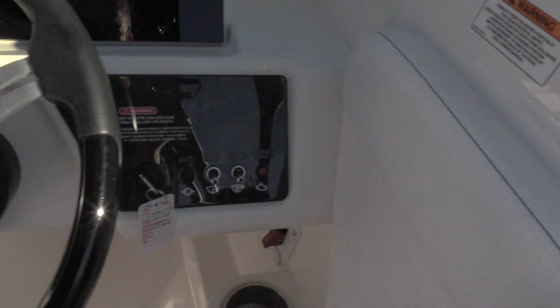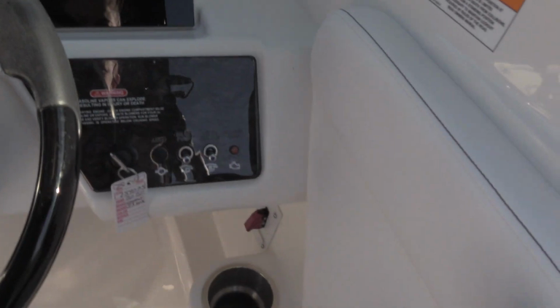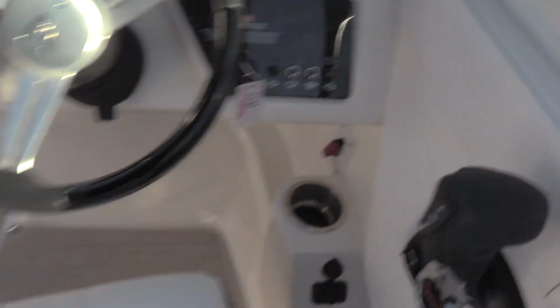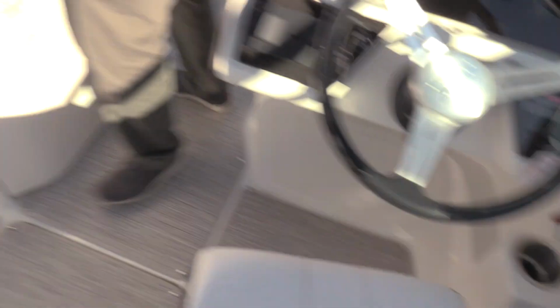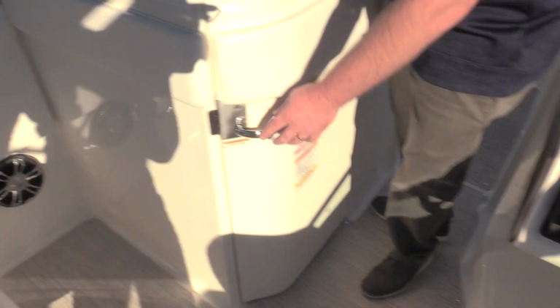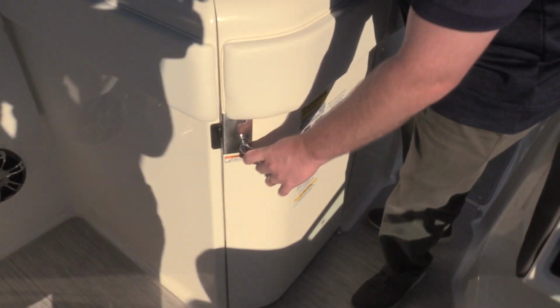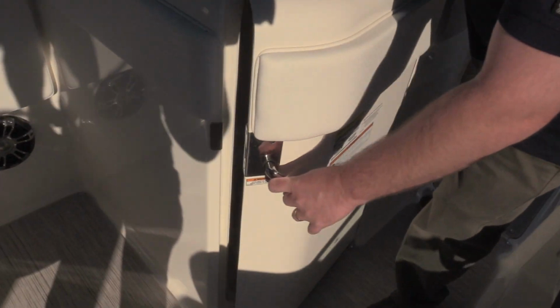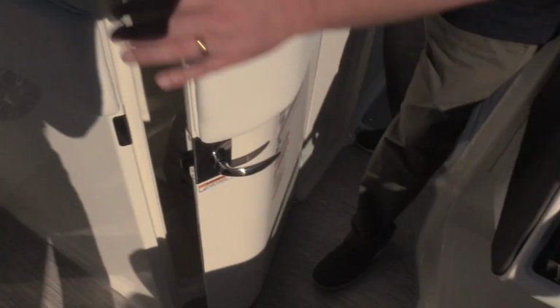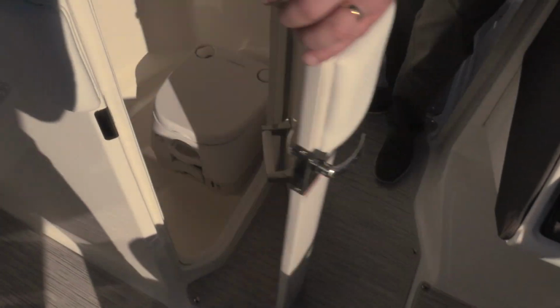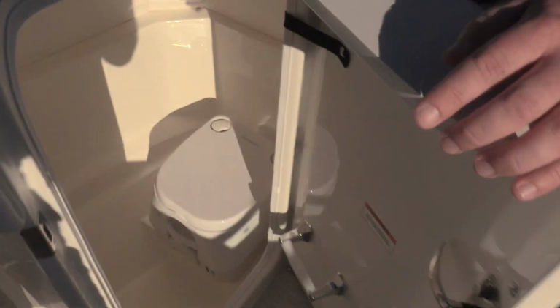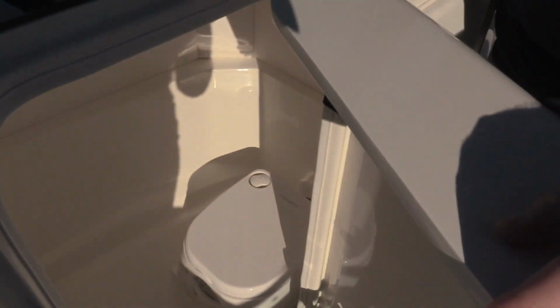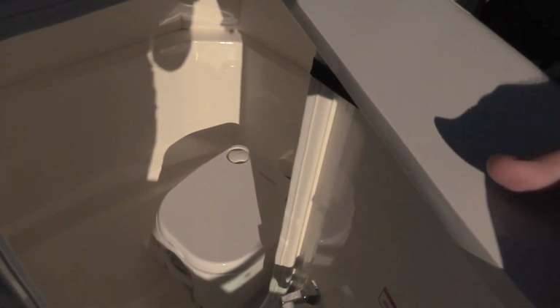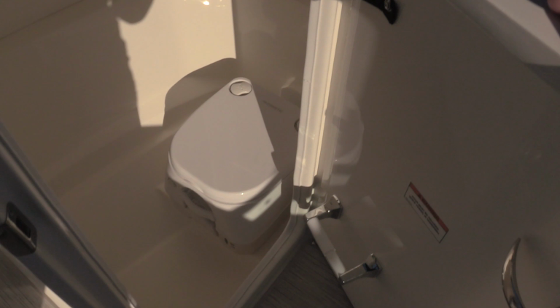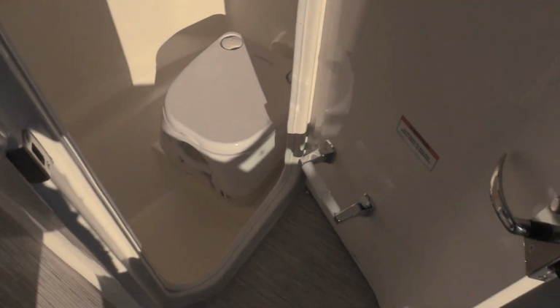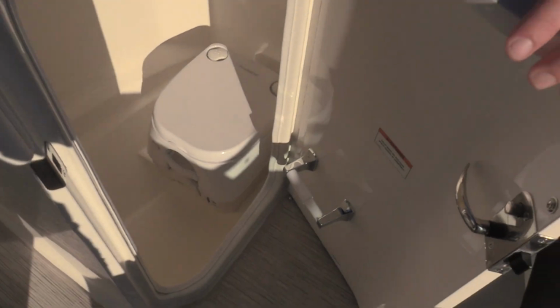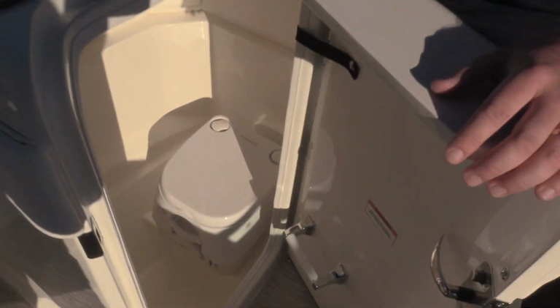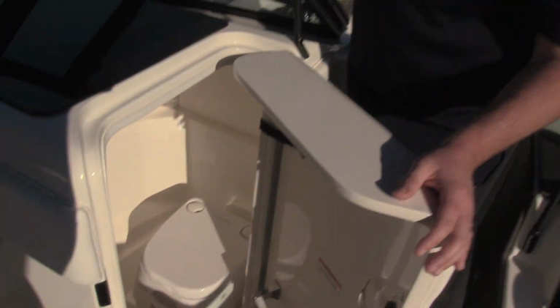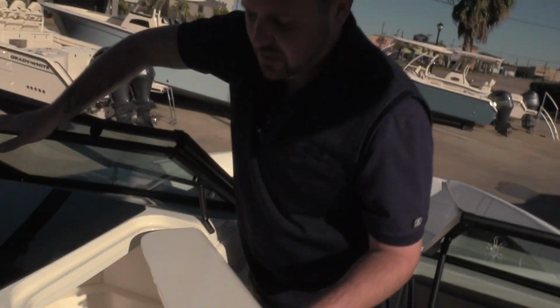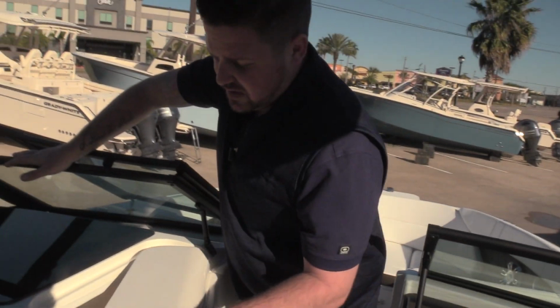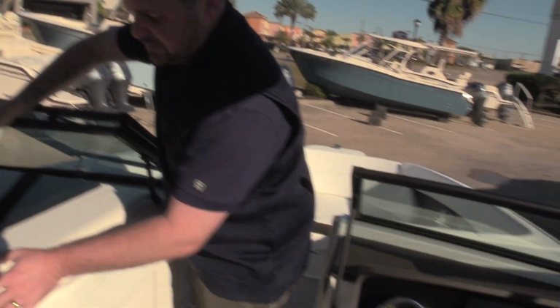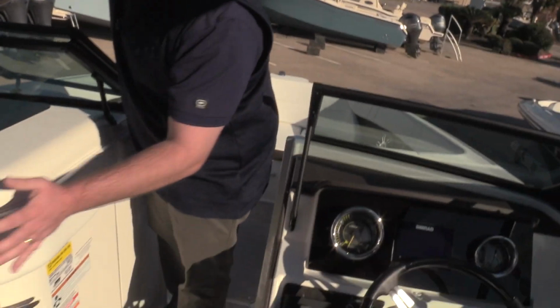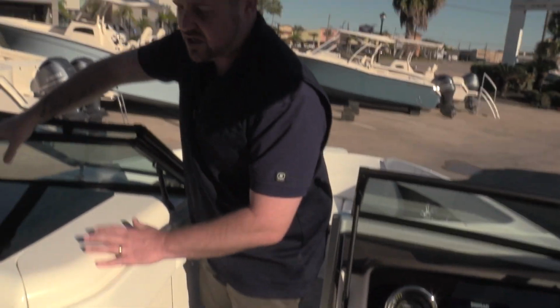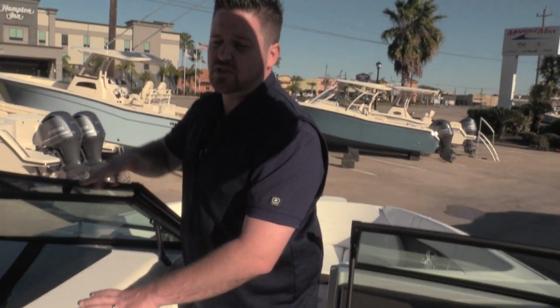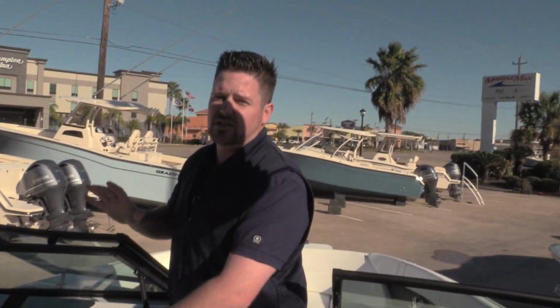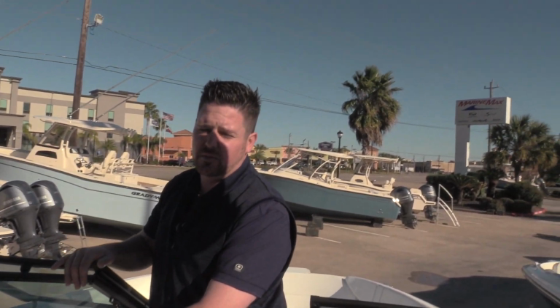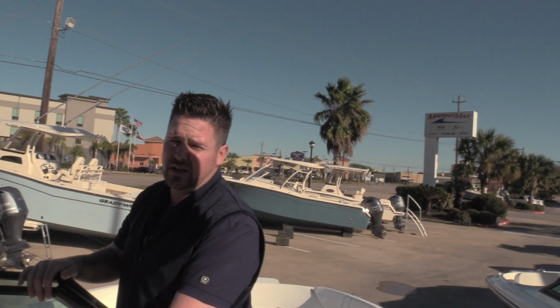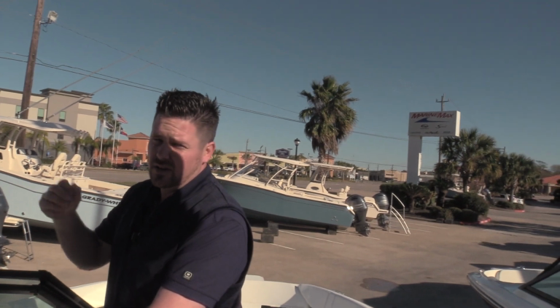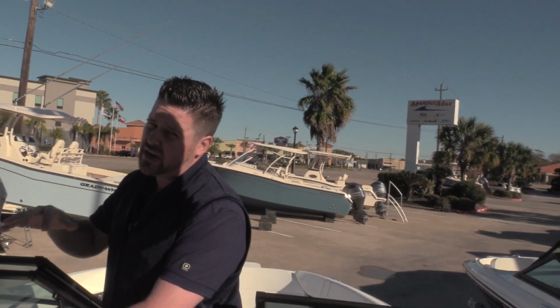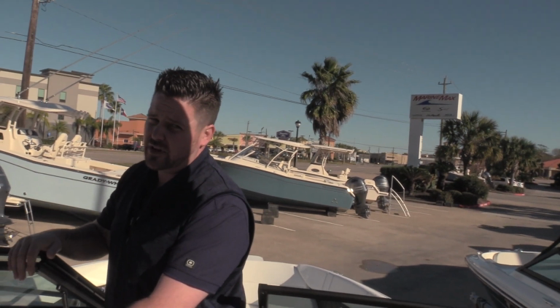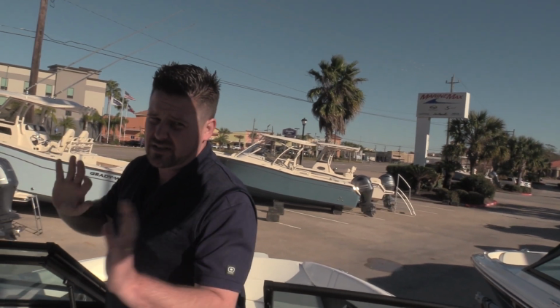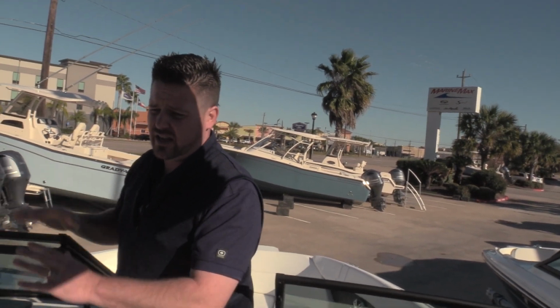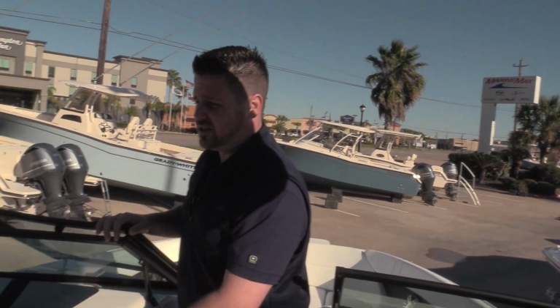One of the coolest features about the 23 SPX is there is a built-in head. This boat does come with the pump-out option, so if you want, you can use the restroom — just take it to your local marina, they'll pump it out for you. You don't have to get your hands all dirty.